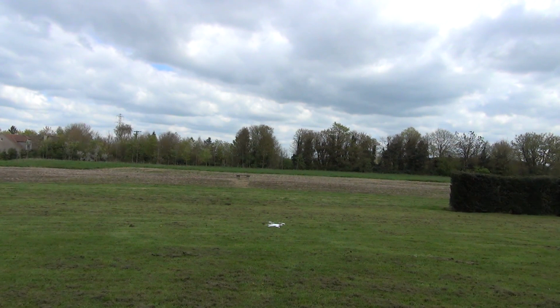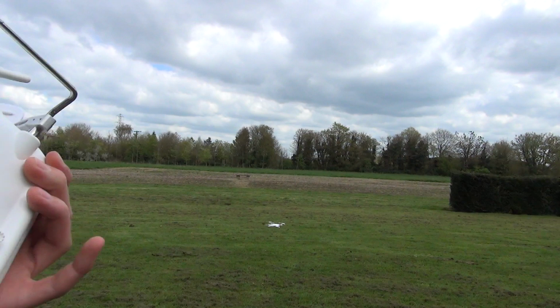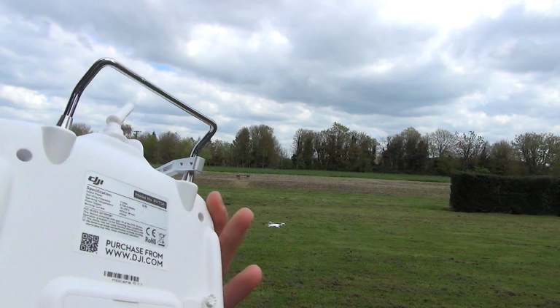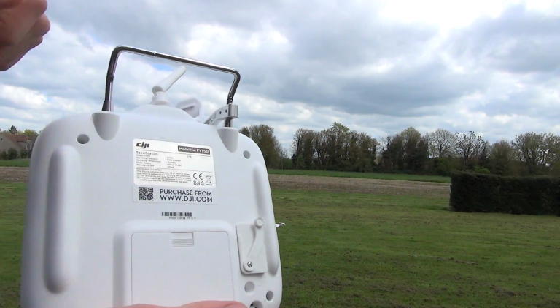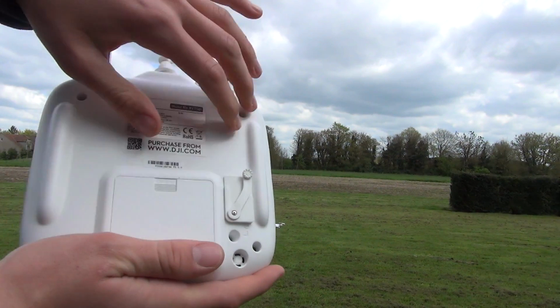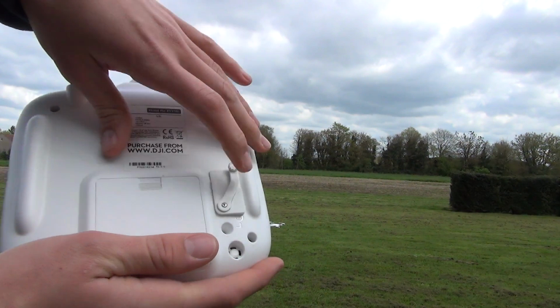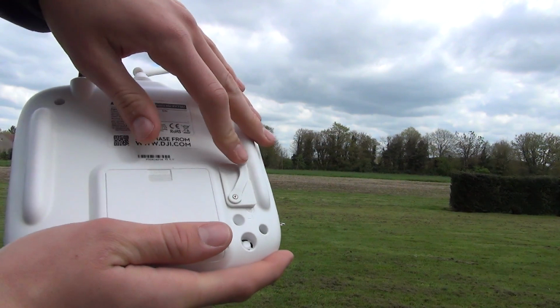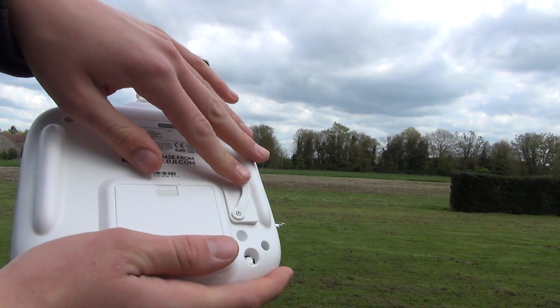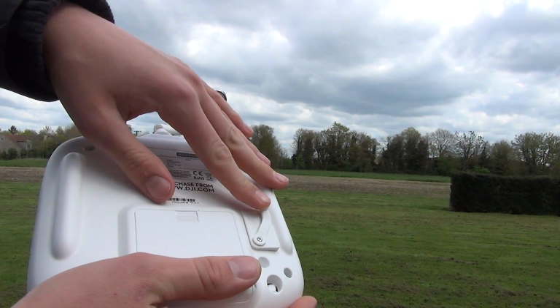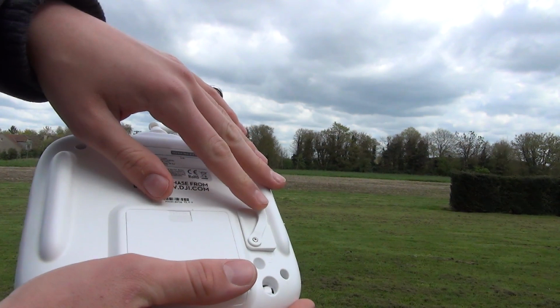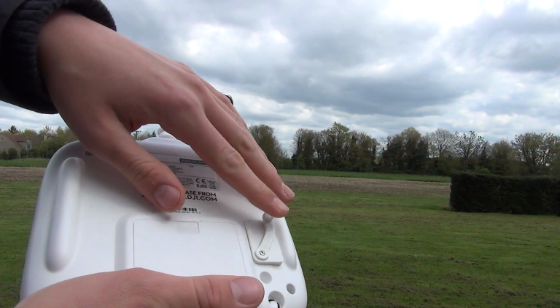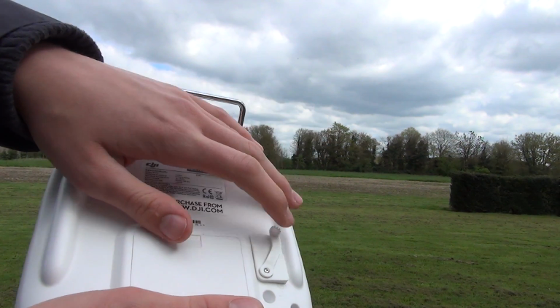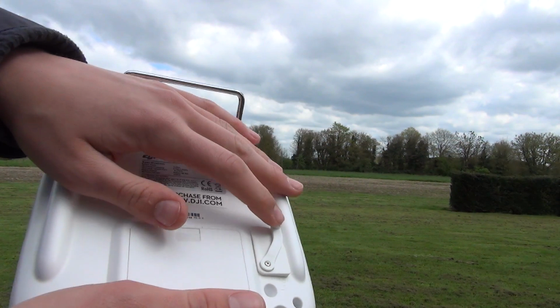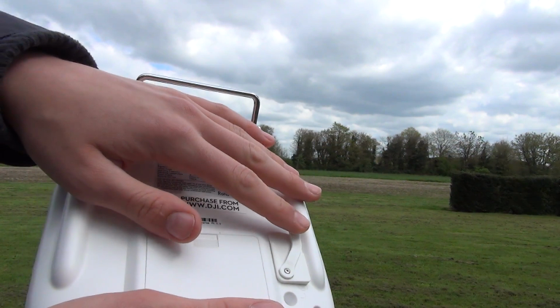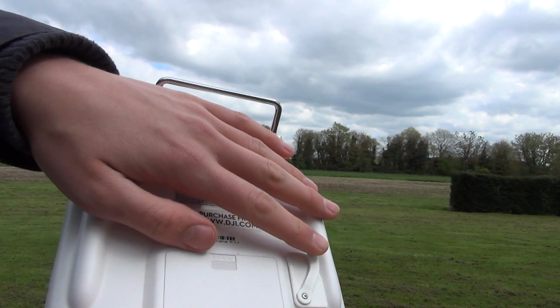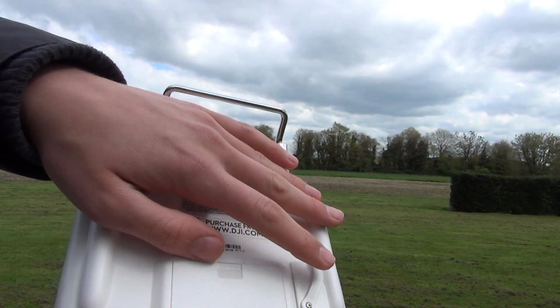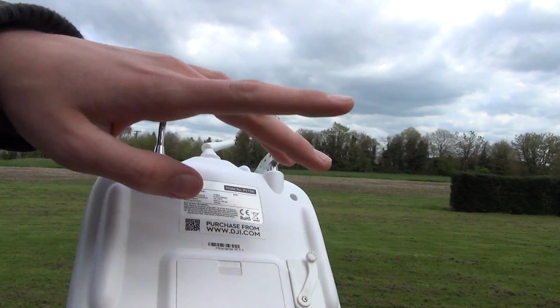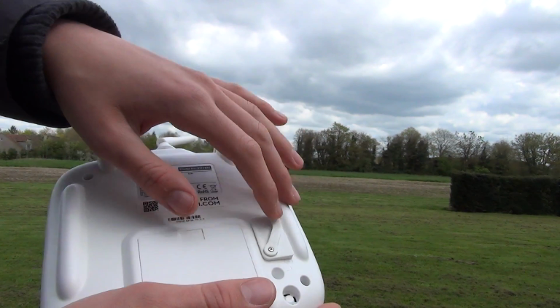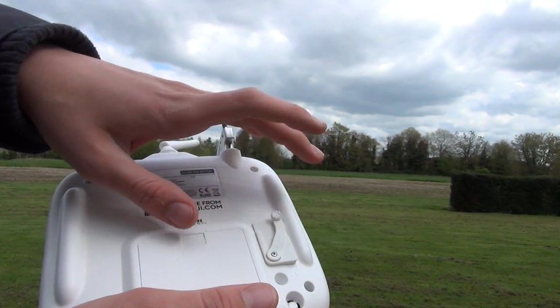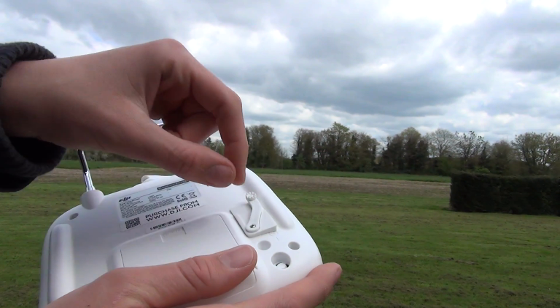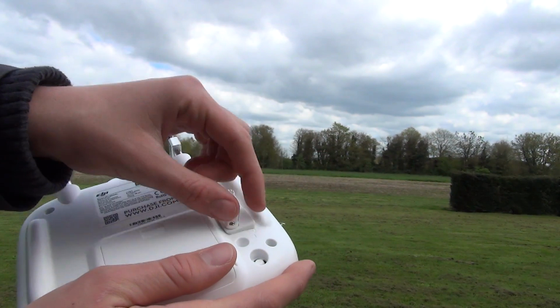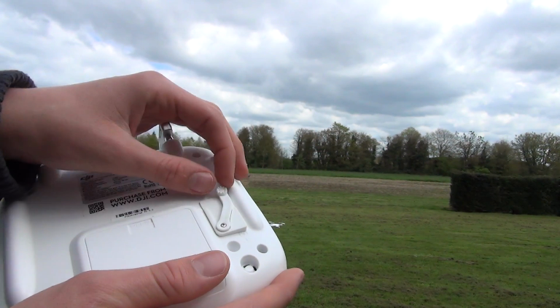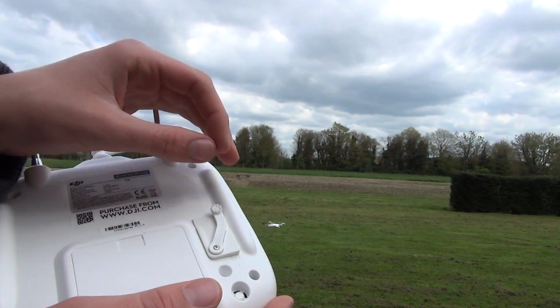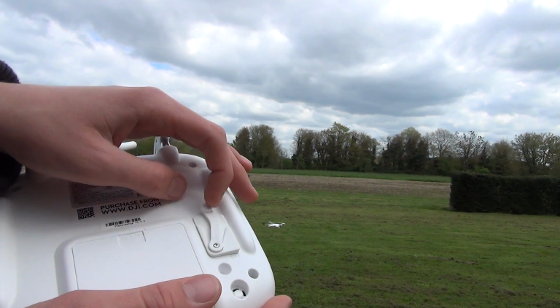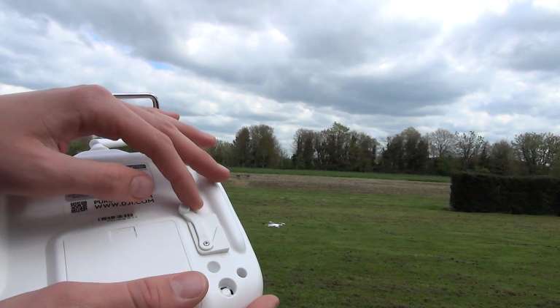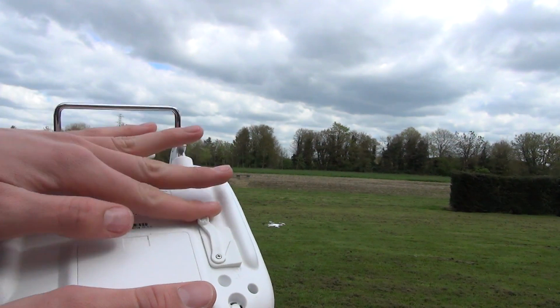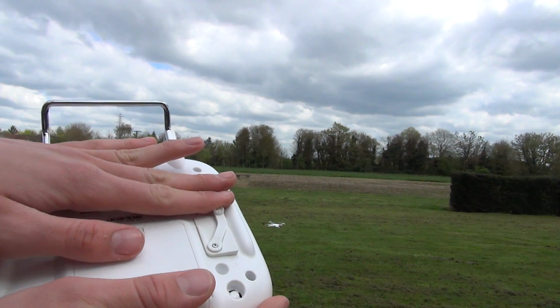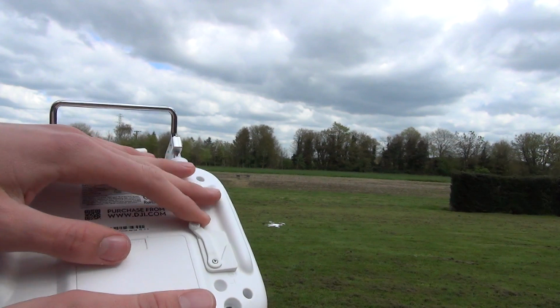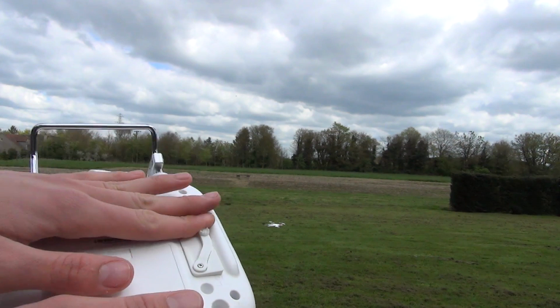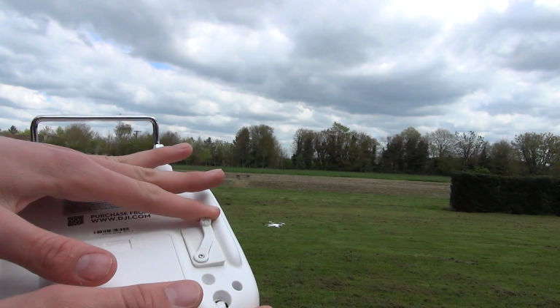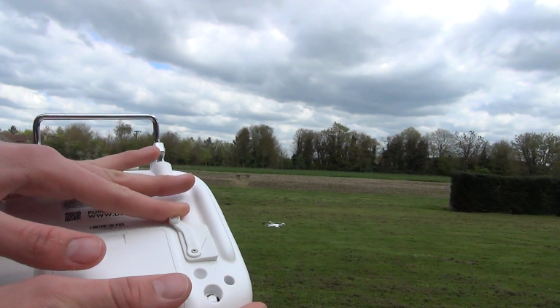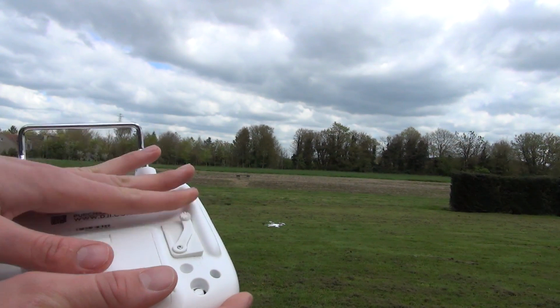I bought this little switch on the back — I can't remember exactly, I bought it online, on eBay I think. And then it just goes inside, and that just moves the little servo inside.